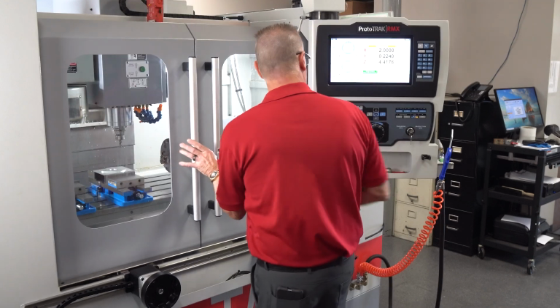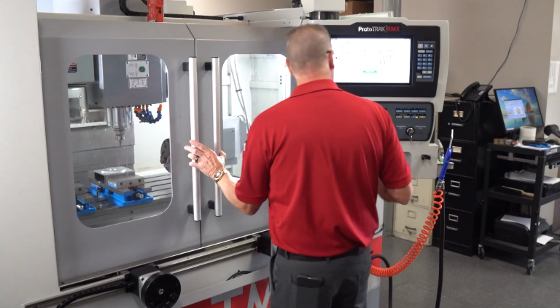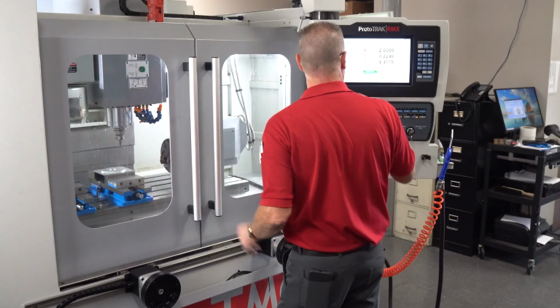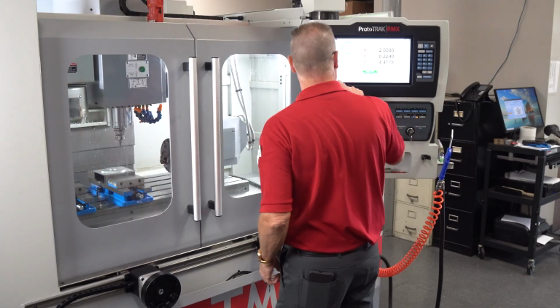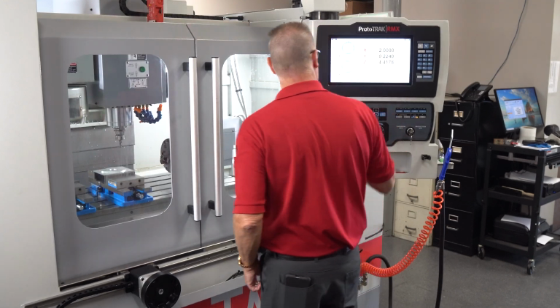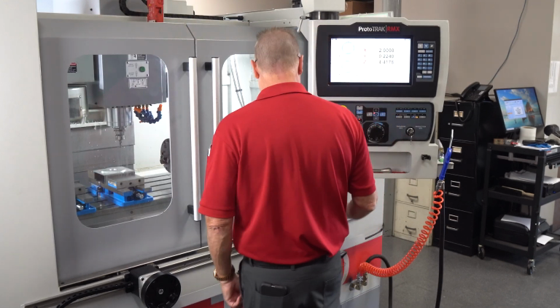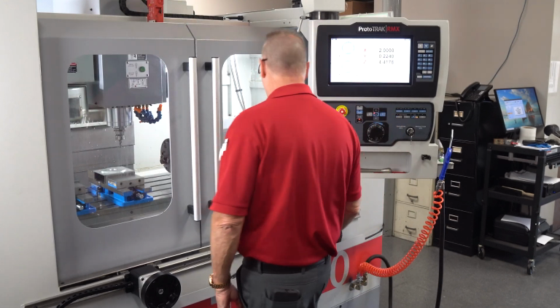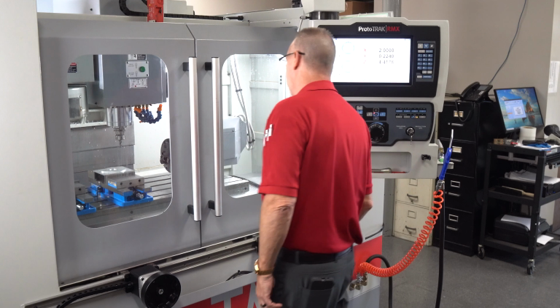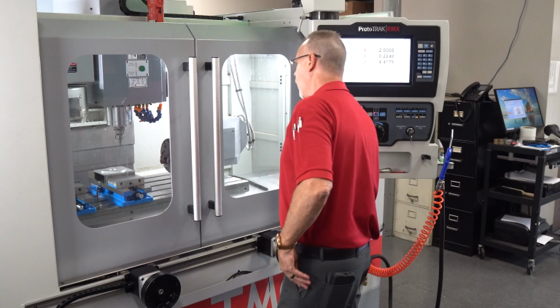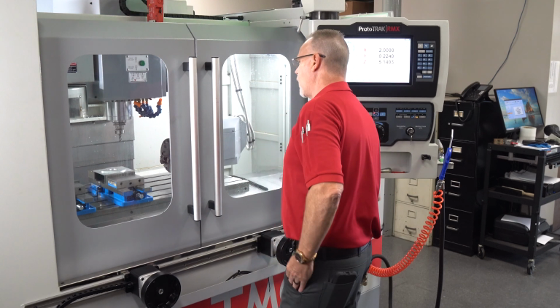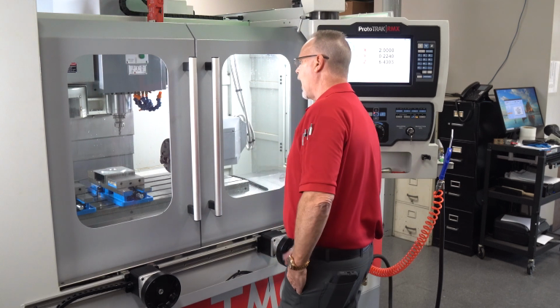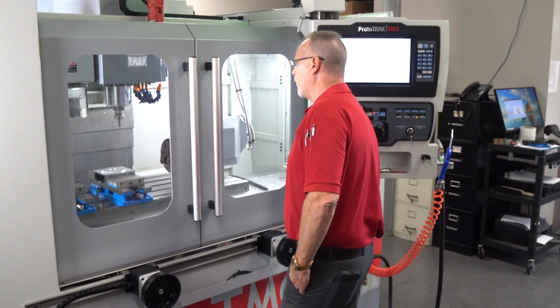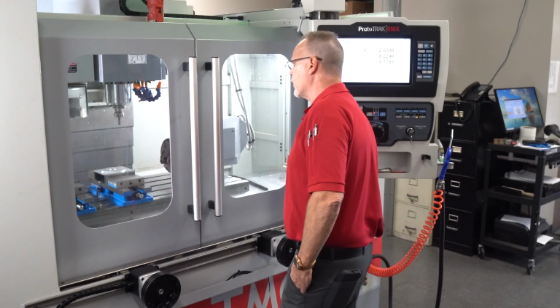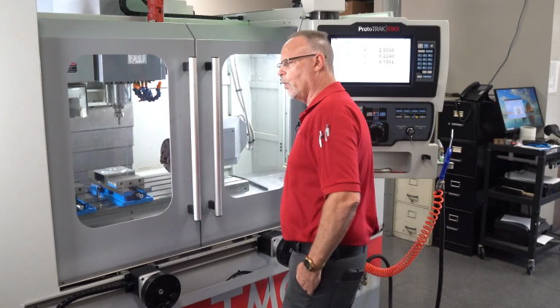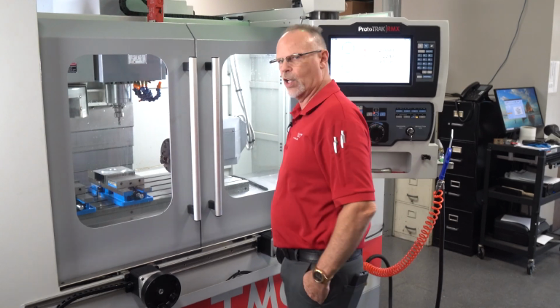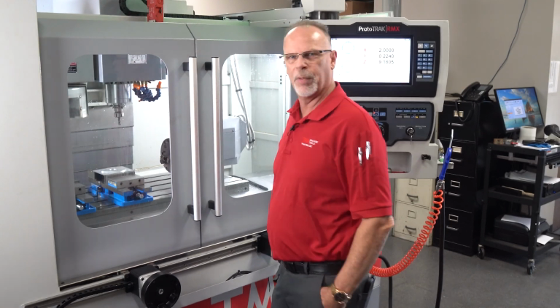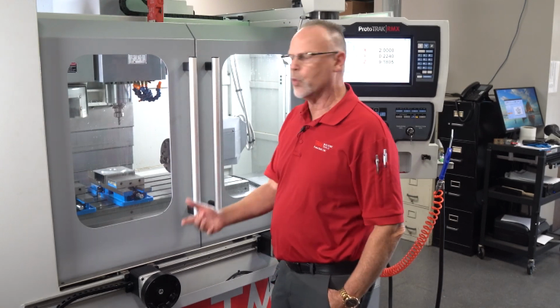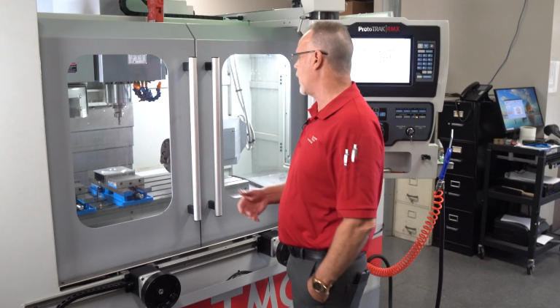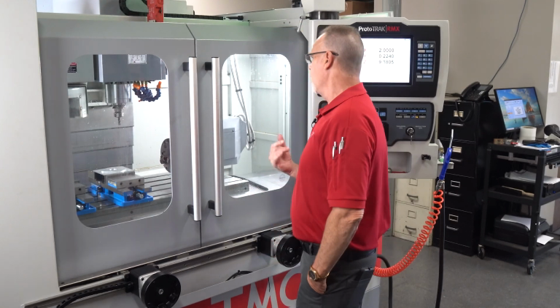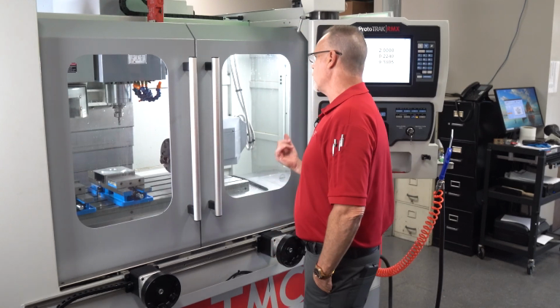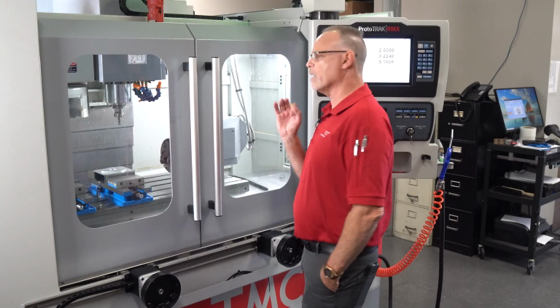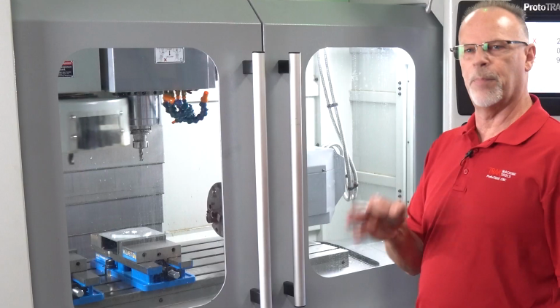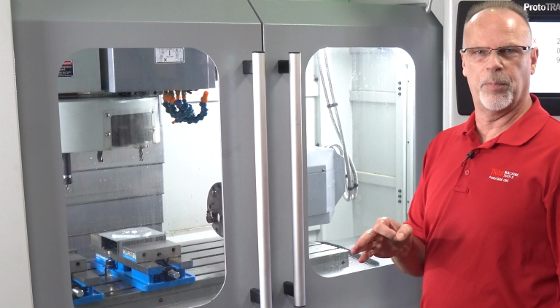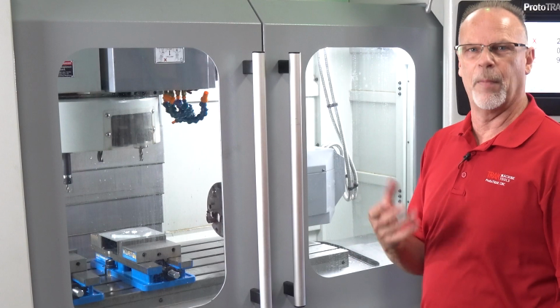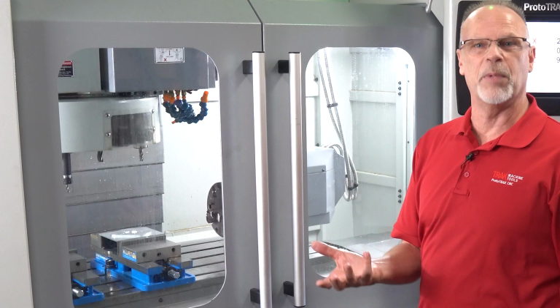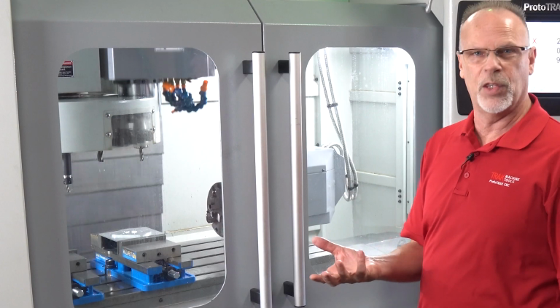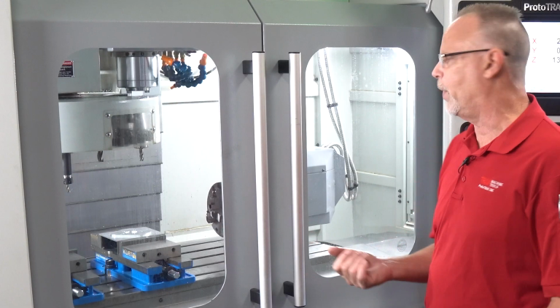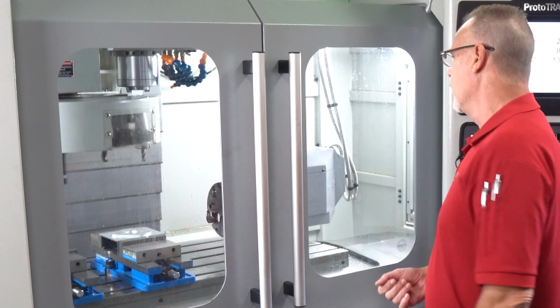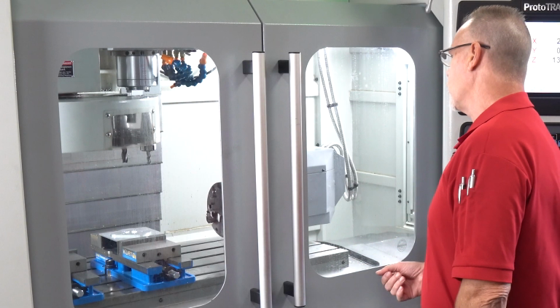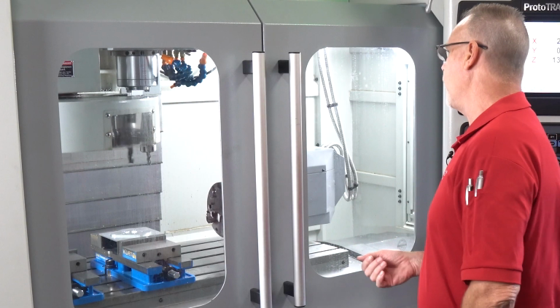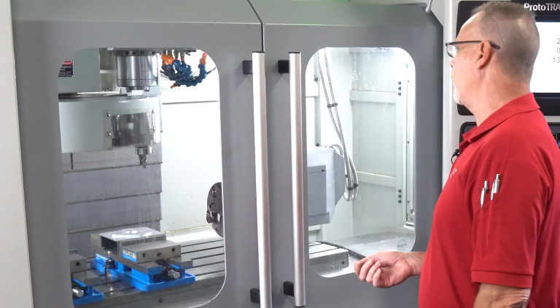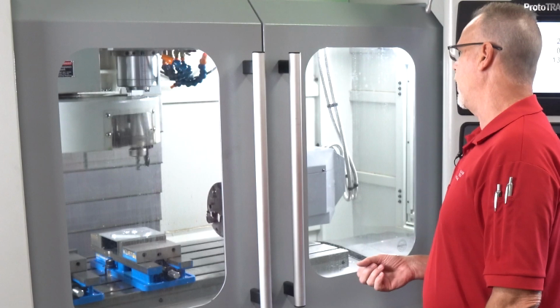When I push tracking on the cover and start to dial, the first thing it's going to do is go up and do a tool change, because it knows that part of the program has to be done with the drill bit — so it's going to put my drill bit in here.